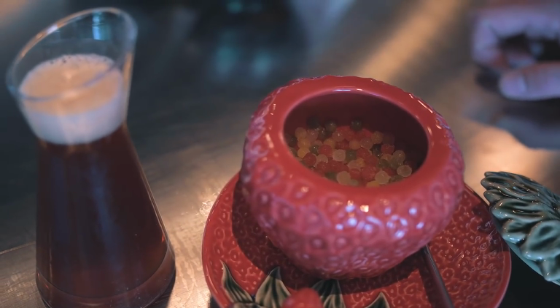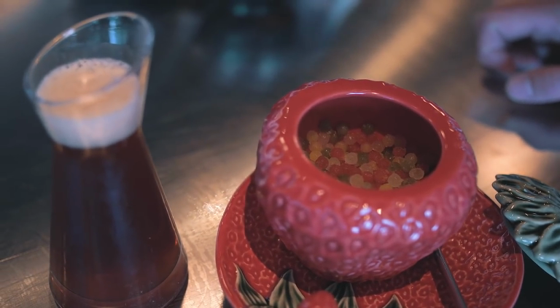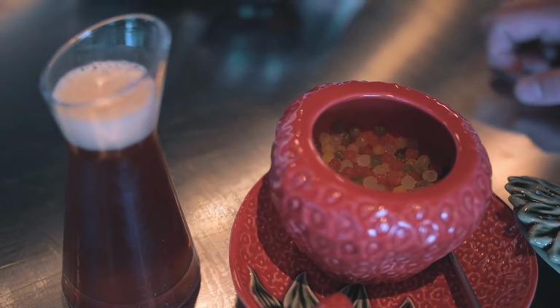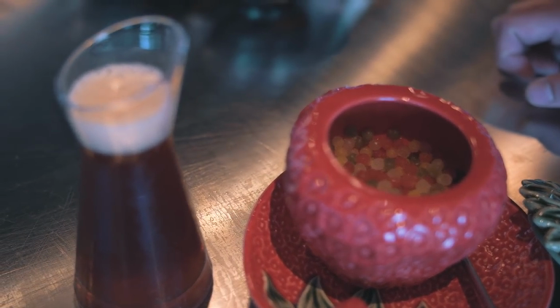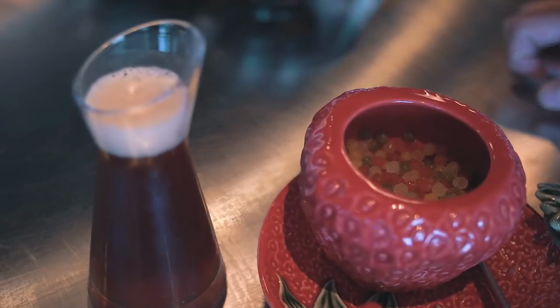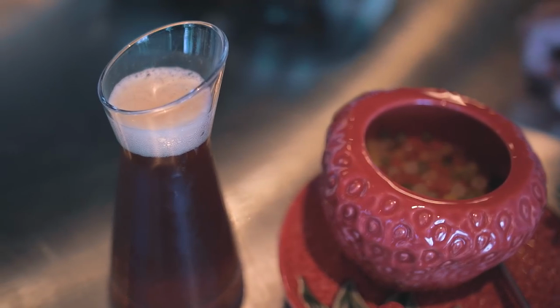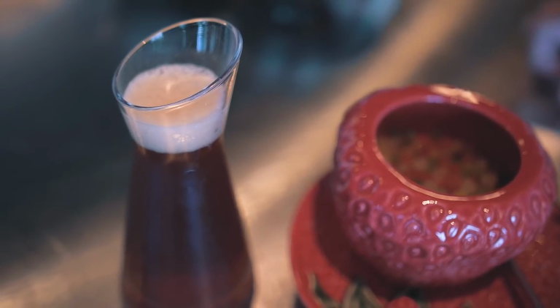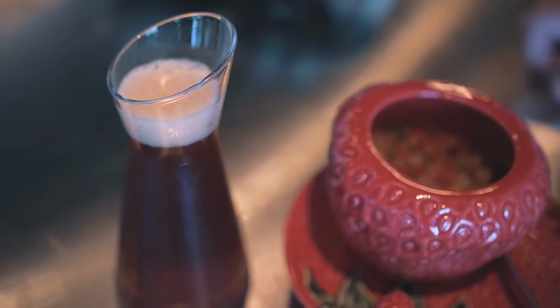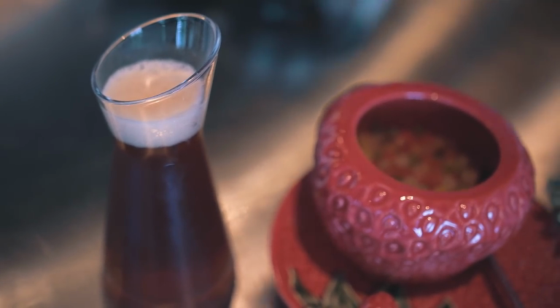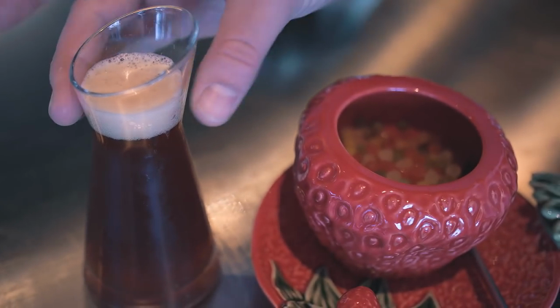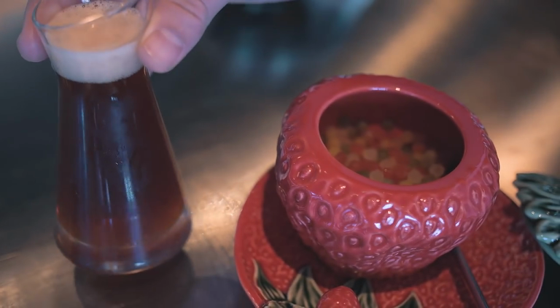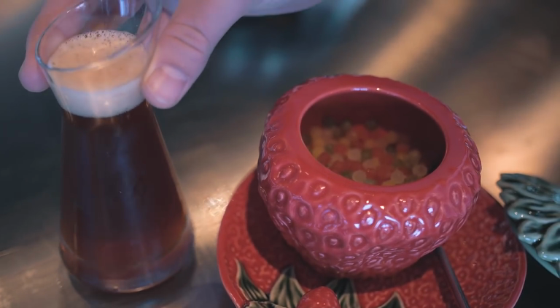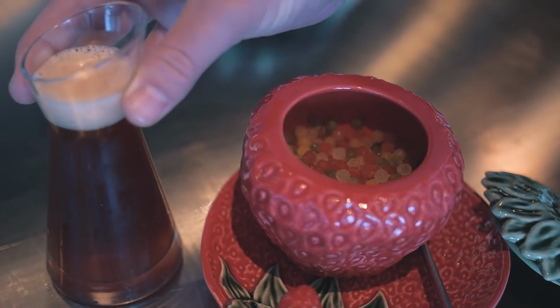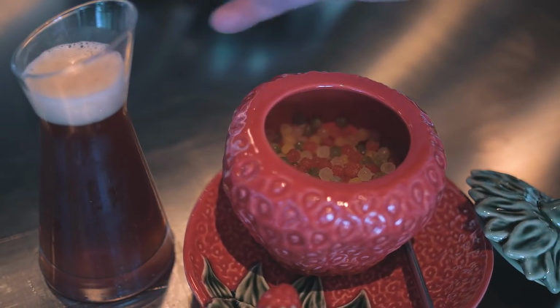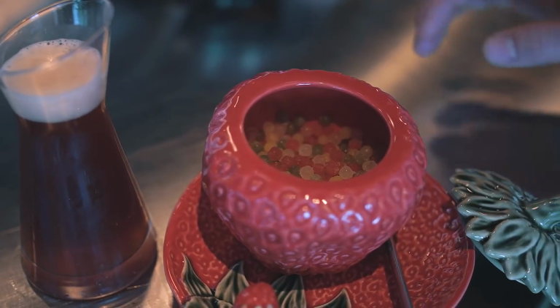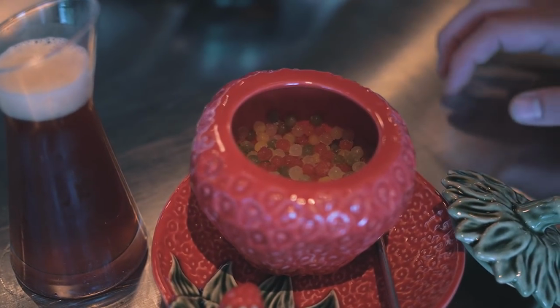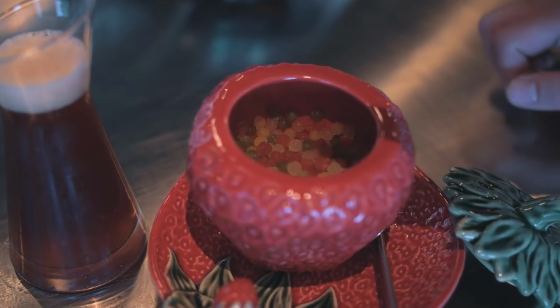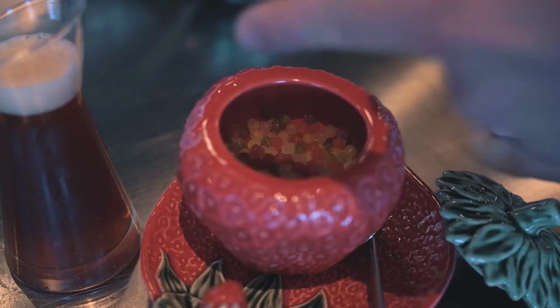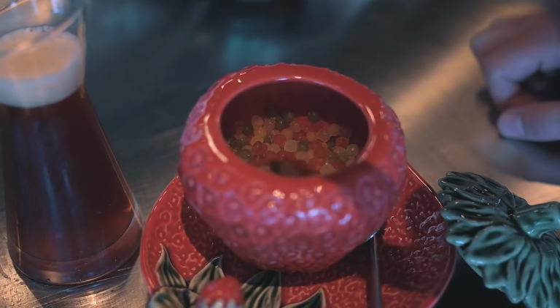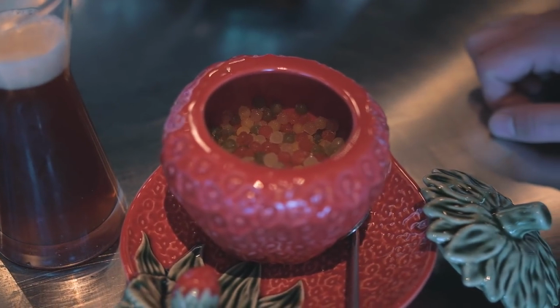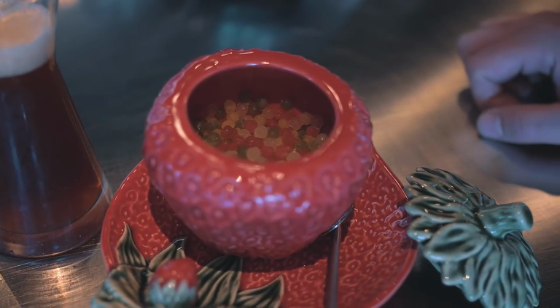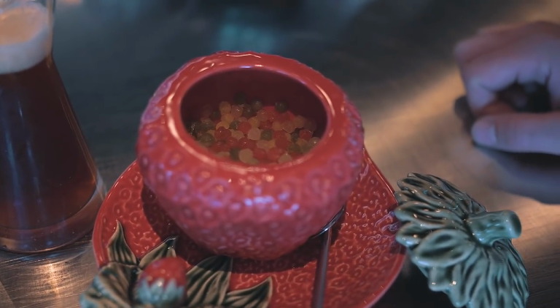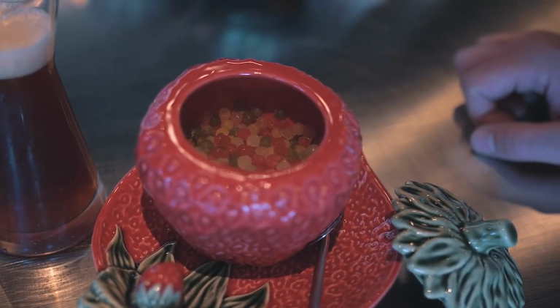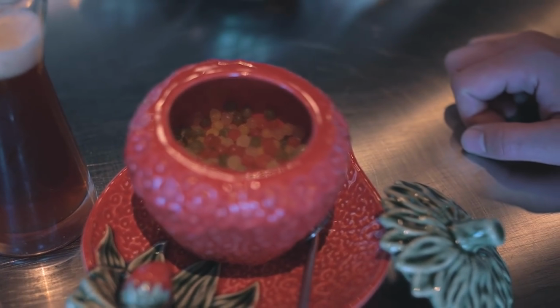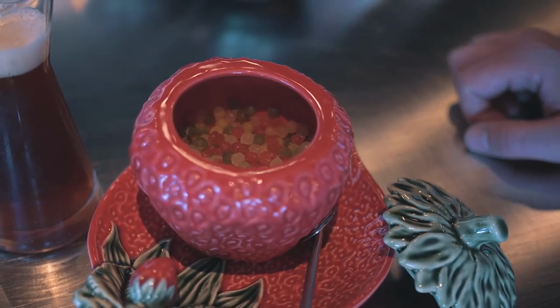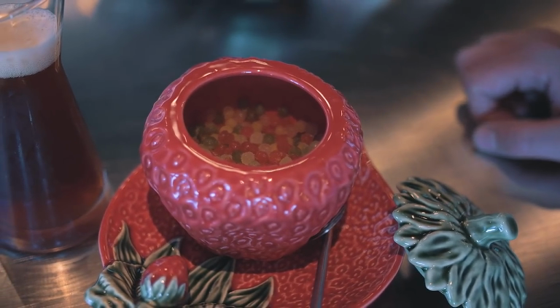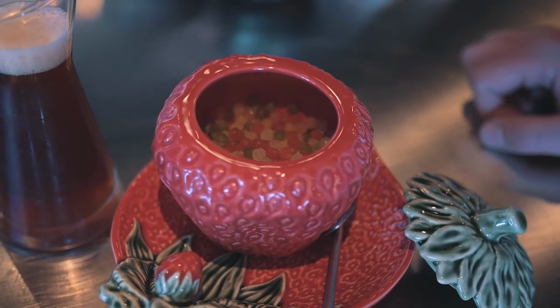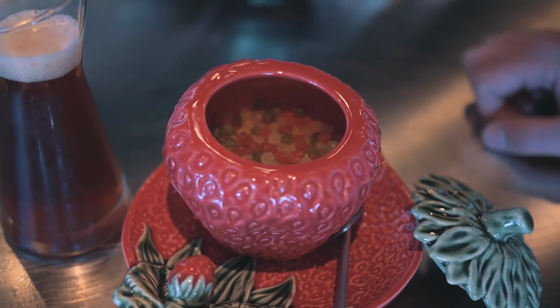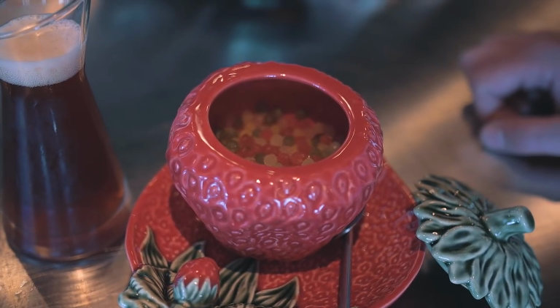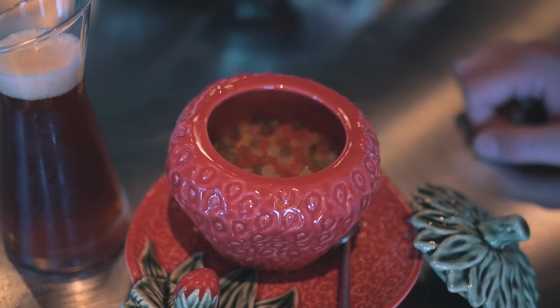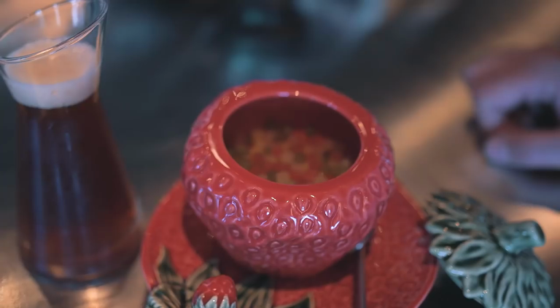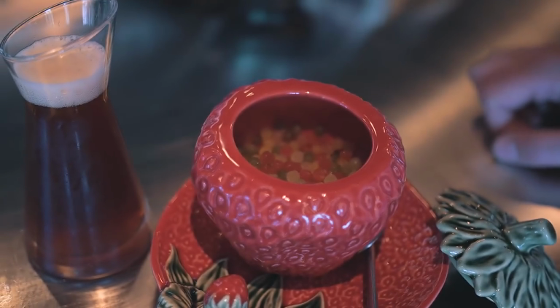Strawberry, orange, and lemon. Then the idea is that we pour the Pimm's cup over. The Pimm's cup itself is sloe gin with some ginger, some Pimm's, and some green tea.